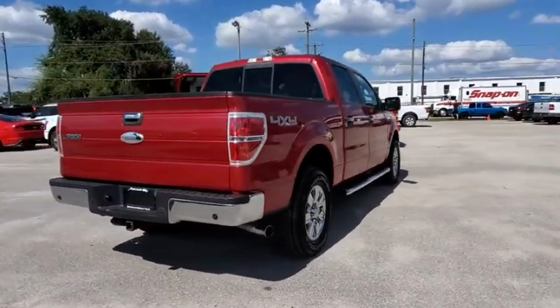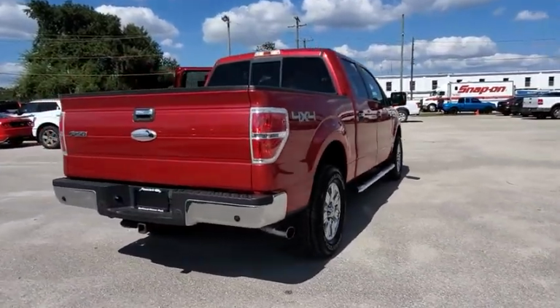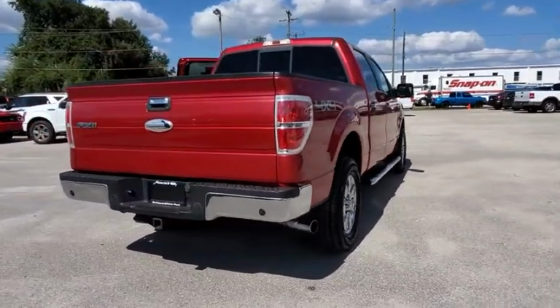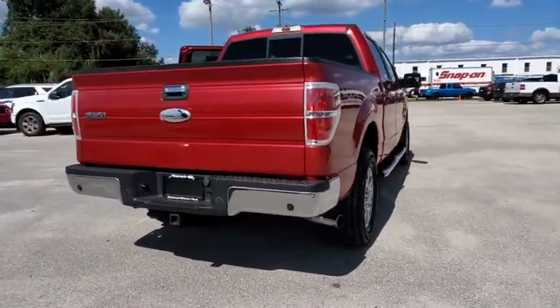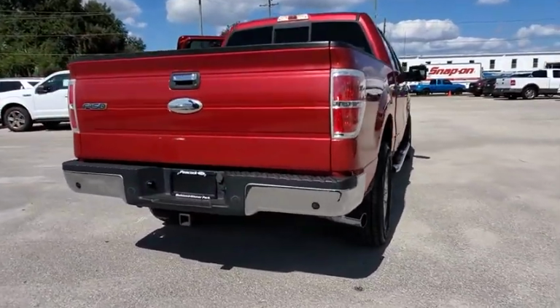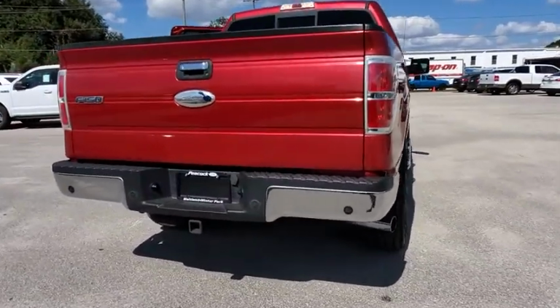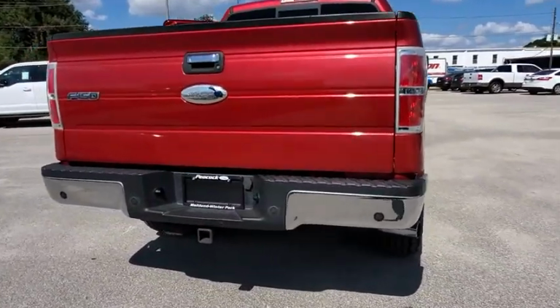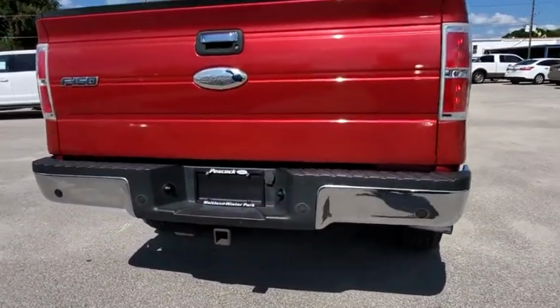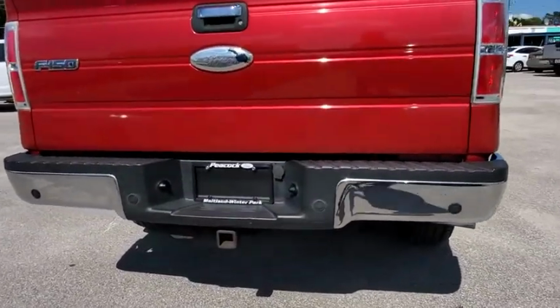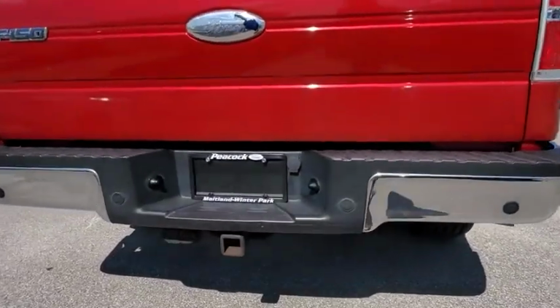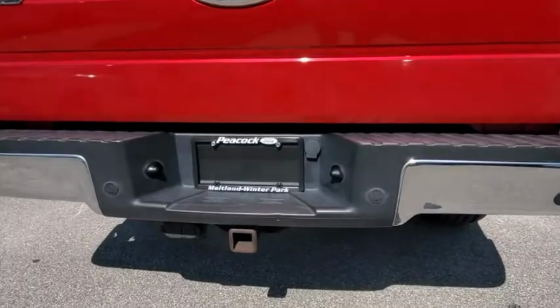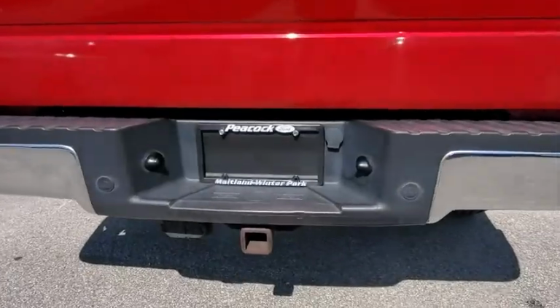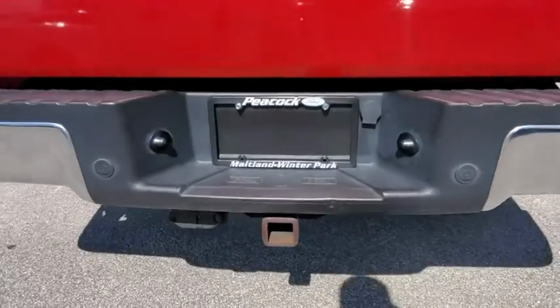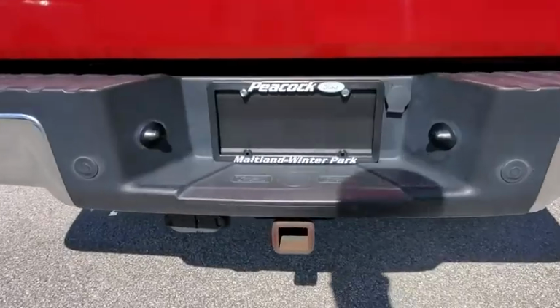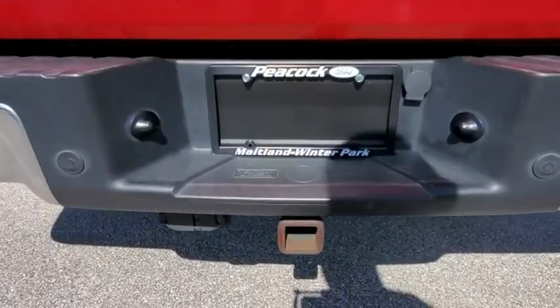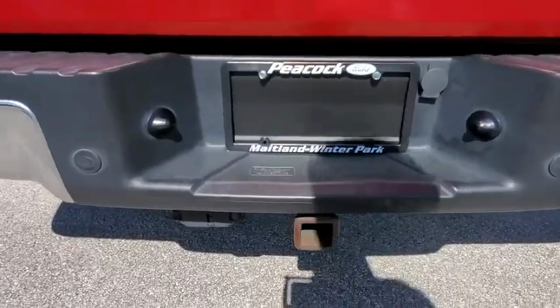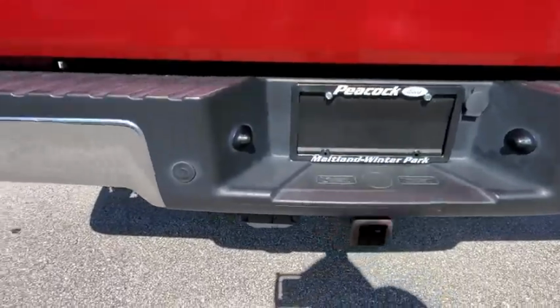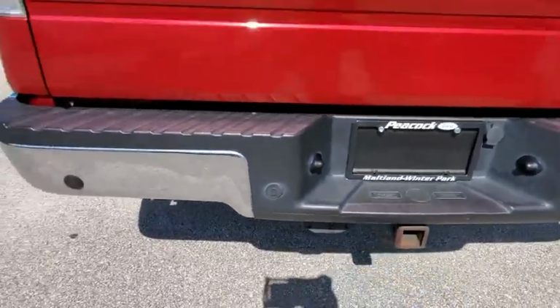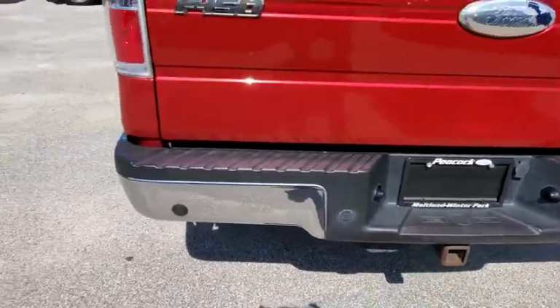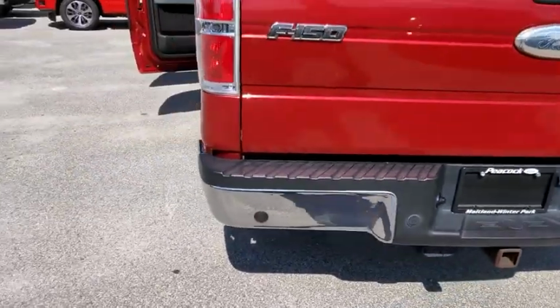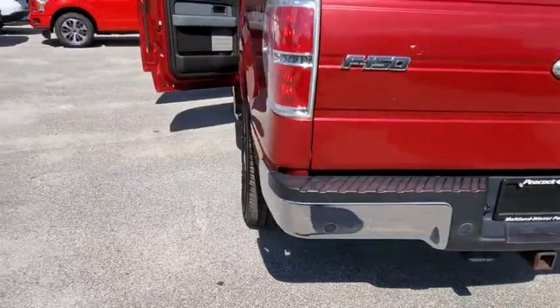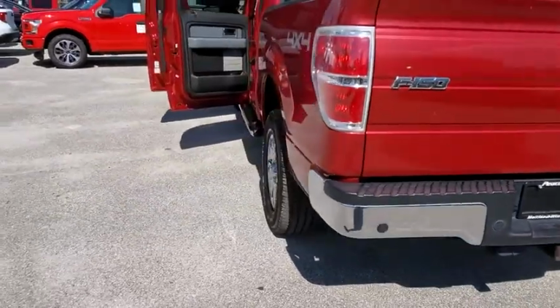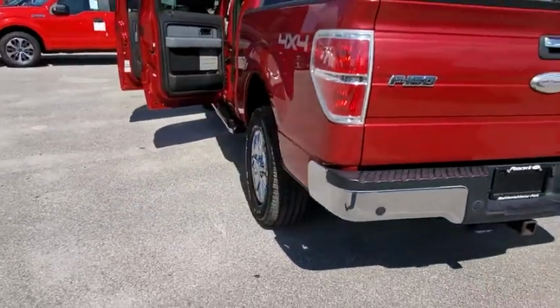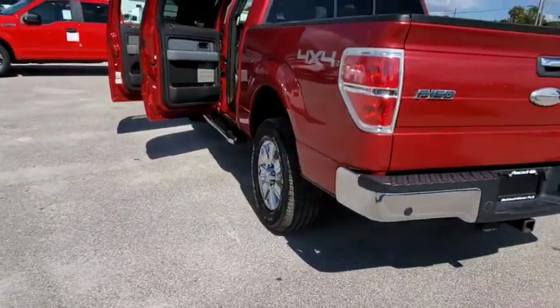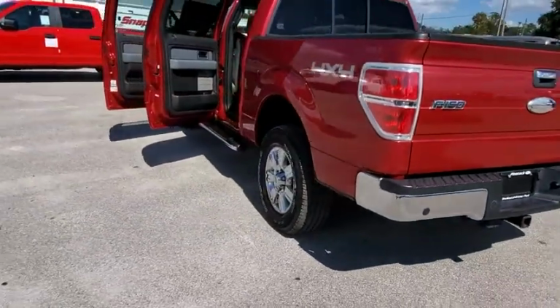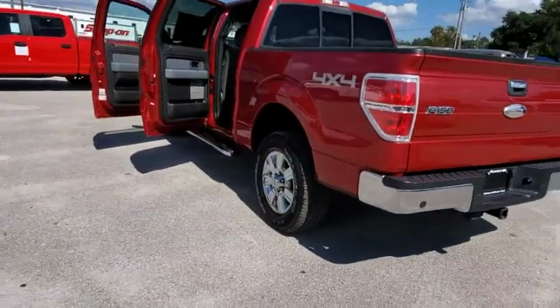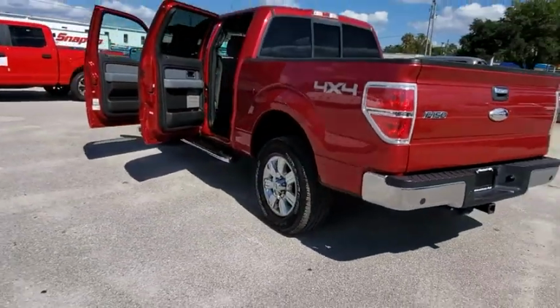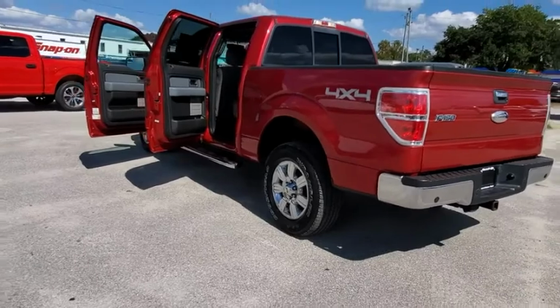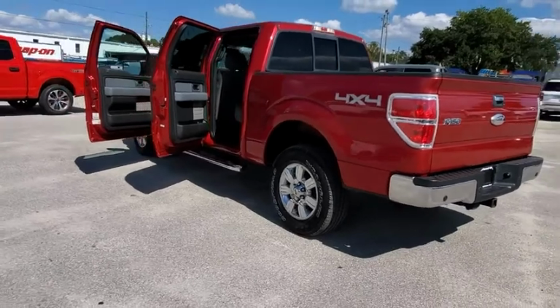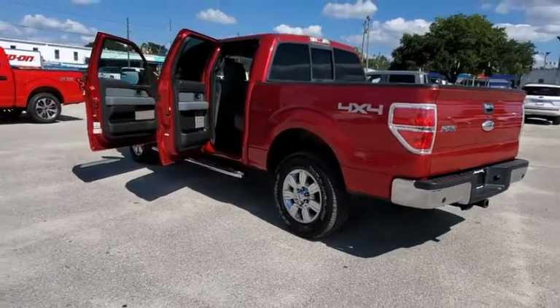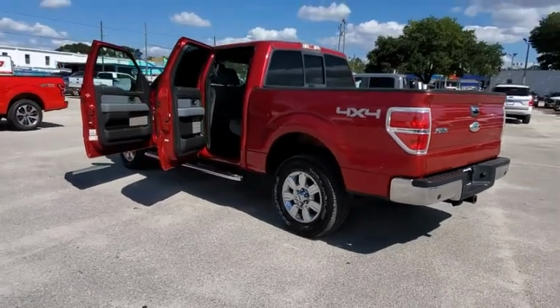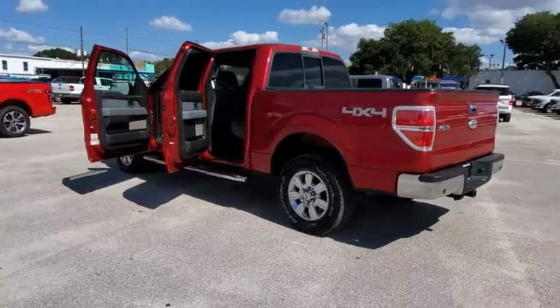Traction control. Leather-wrapped steering wheel. Dual airbags. Power steering. Four-wheel disc brakes. Center armrest. AM FM CD player with six speakers.